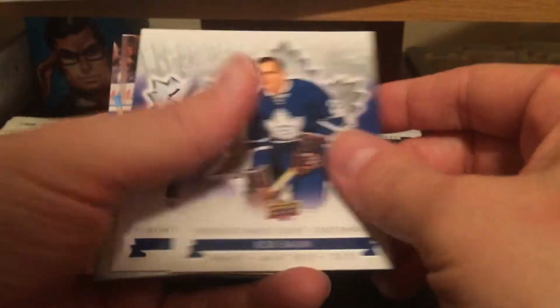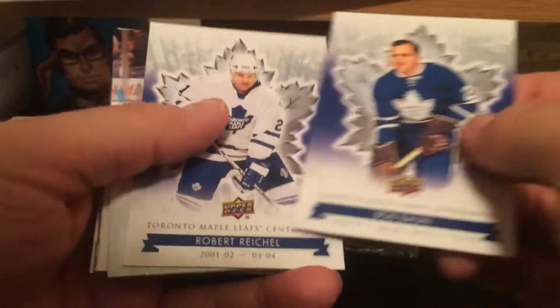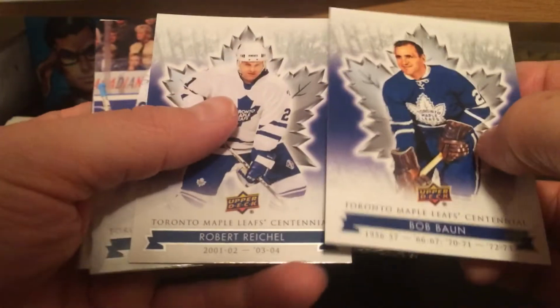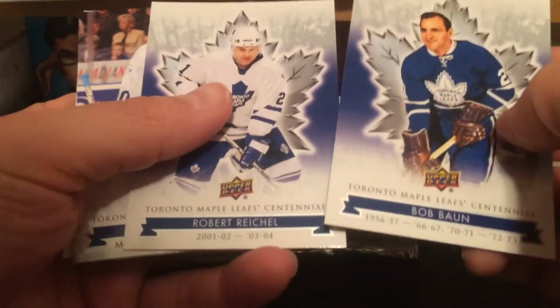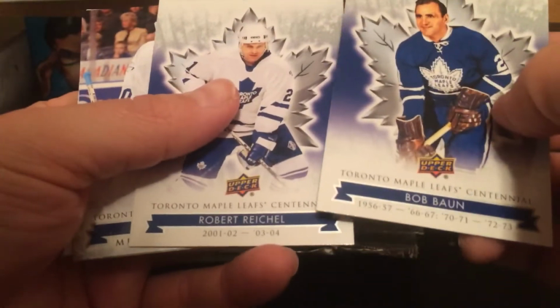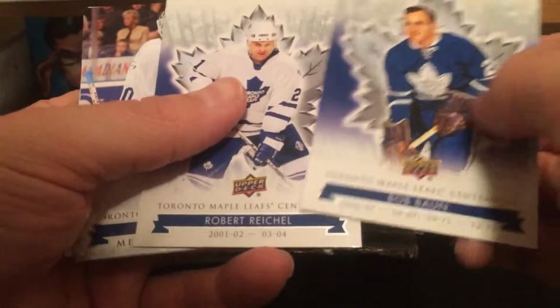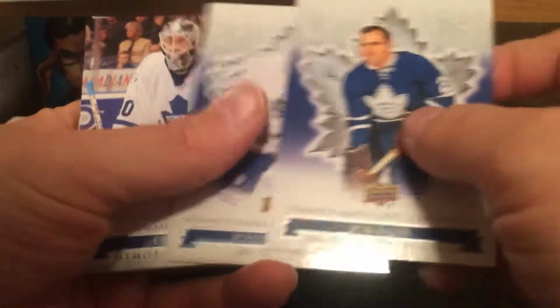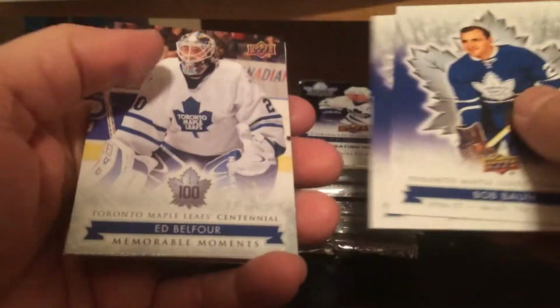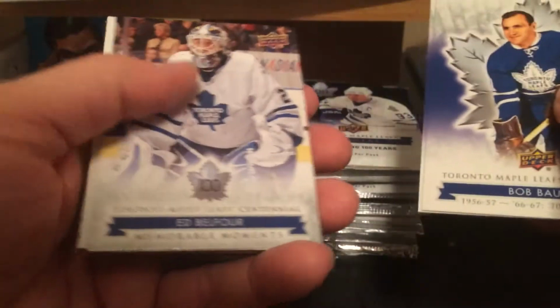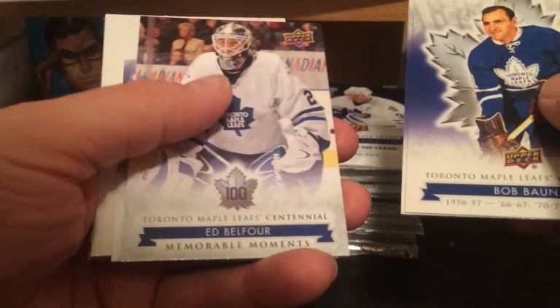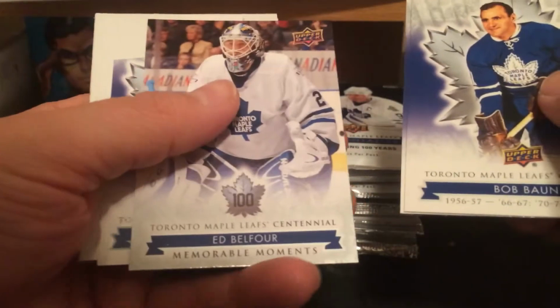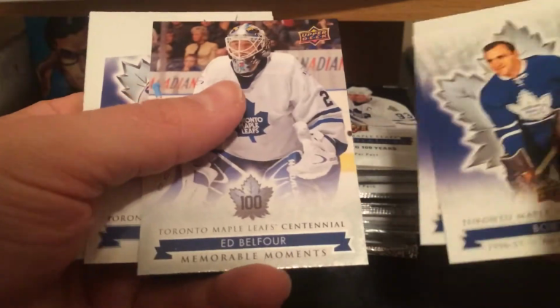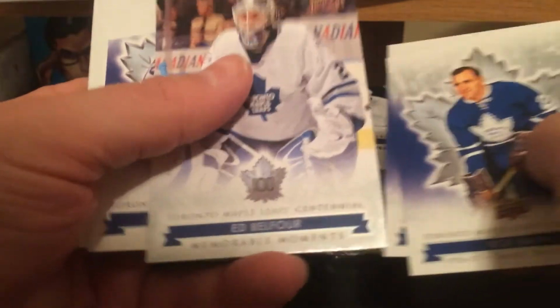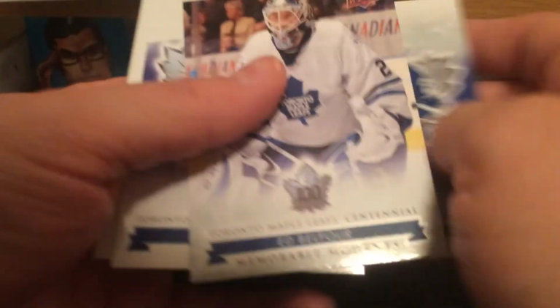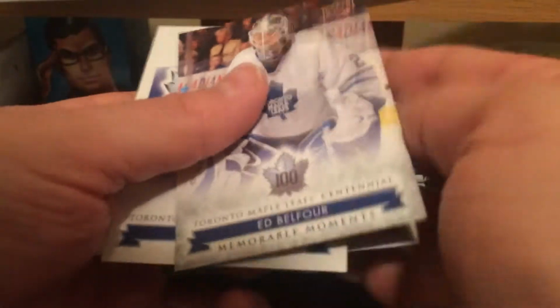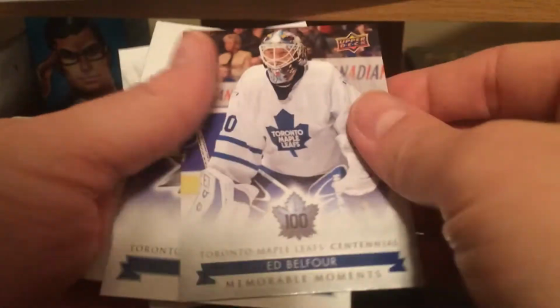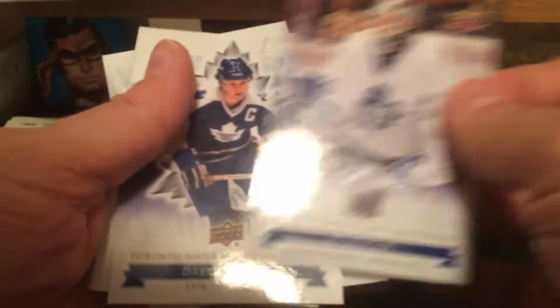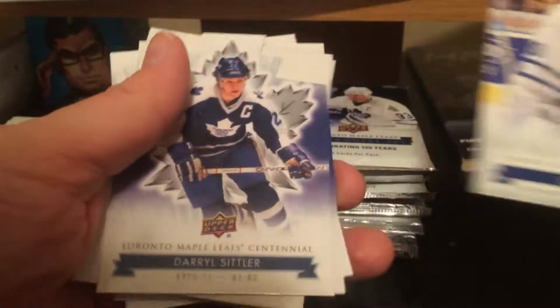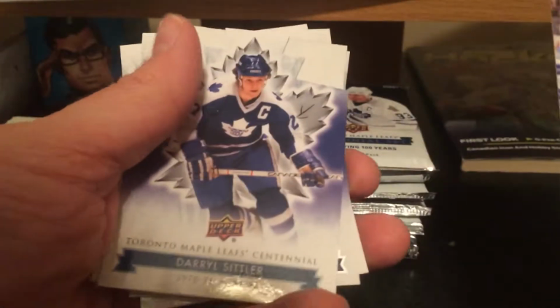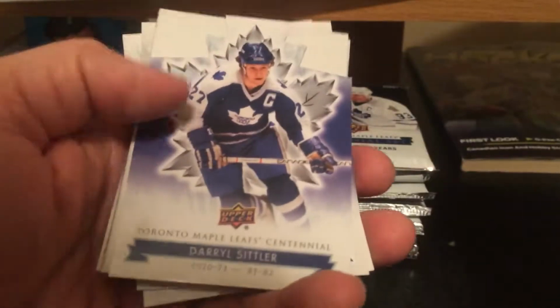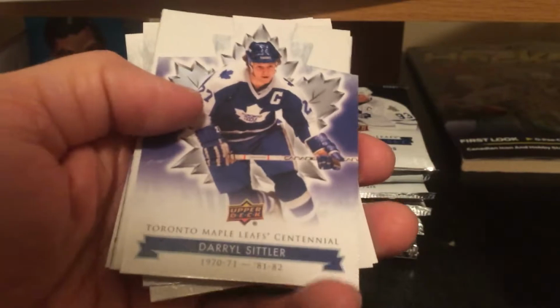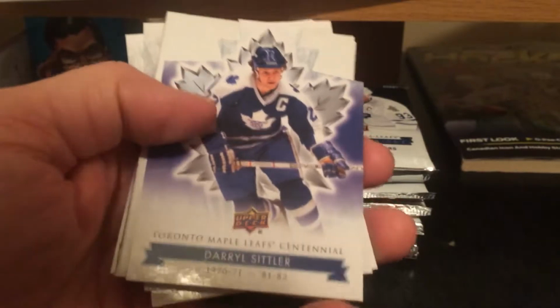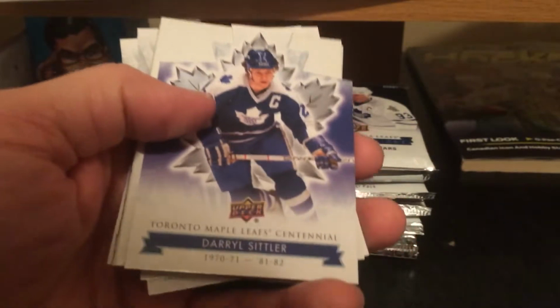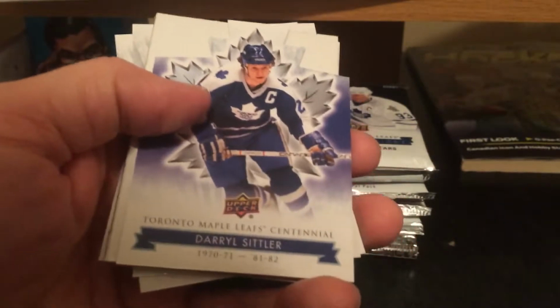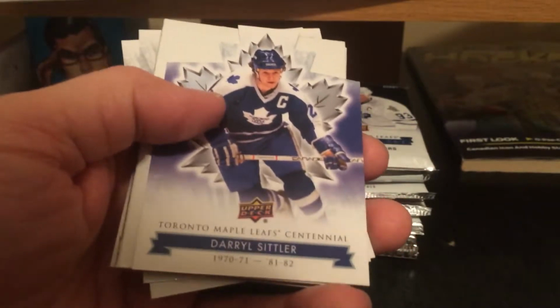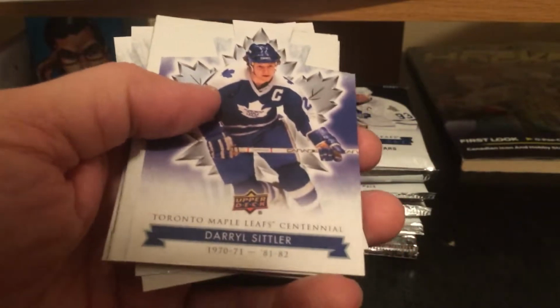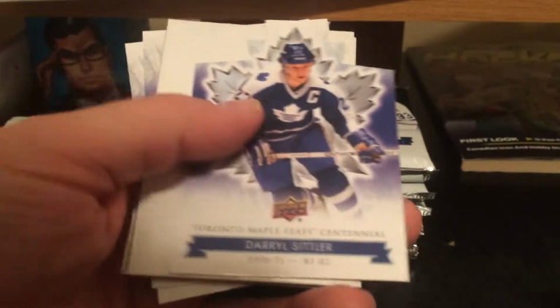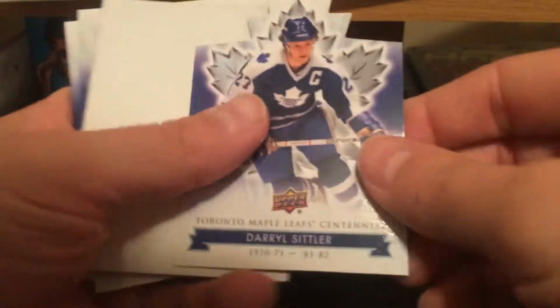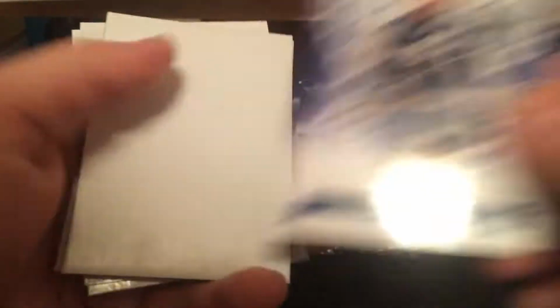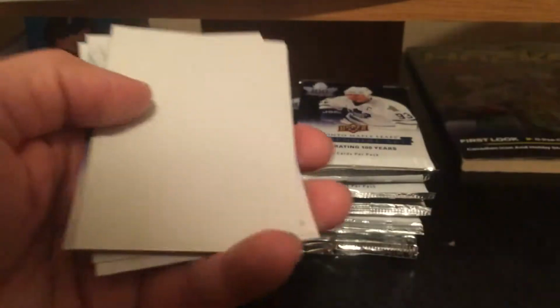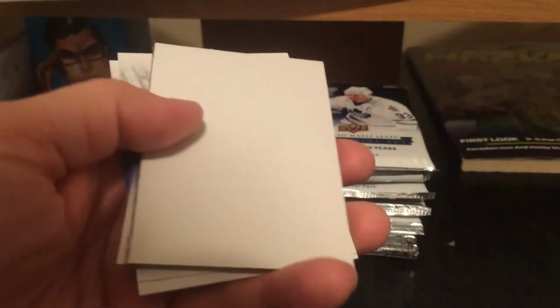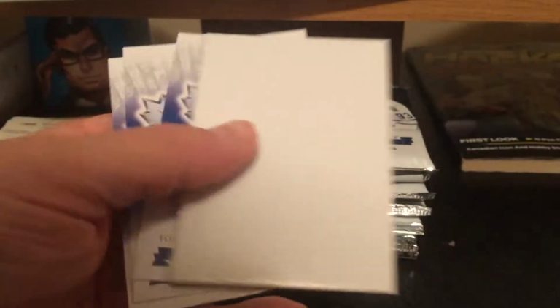Bob Bond, Robert Reichel, Ed Belfour short print, and Daryl Sittler. Daryl Sittler die cut.